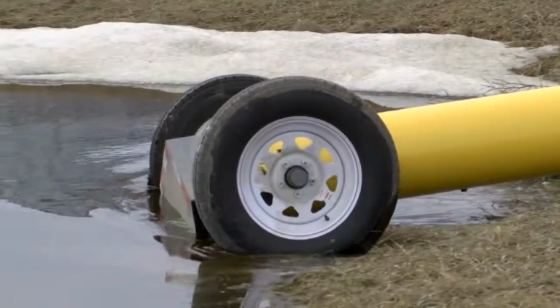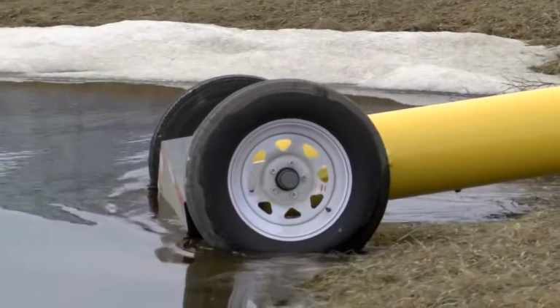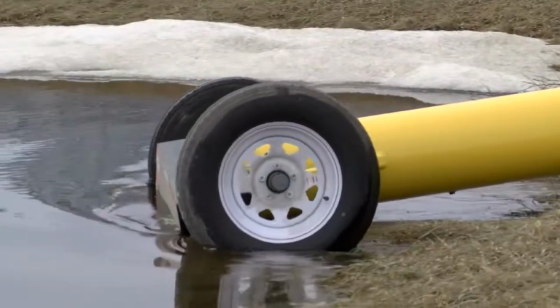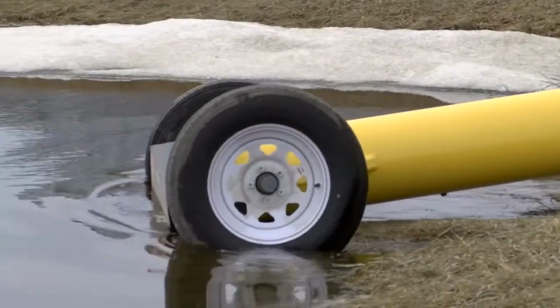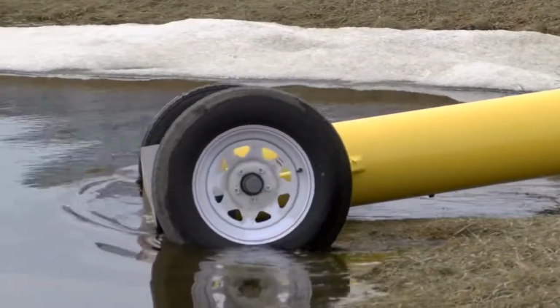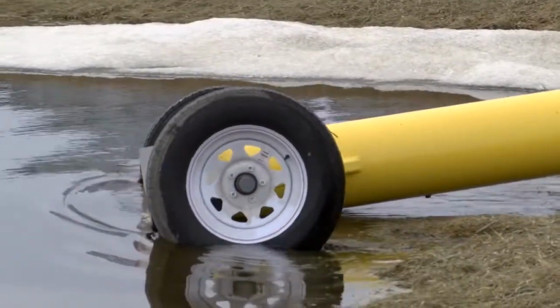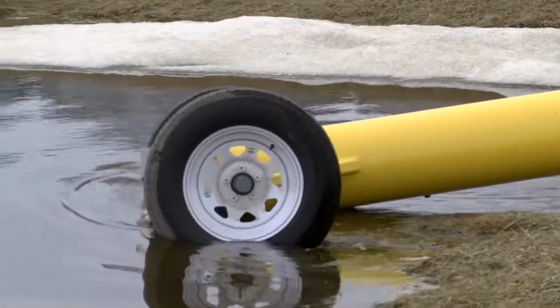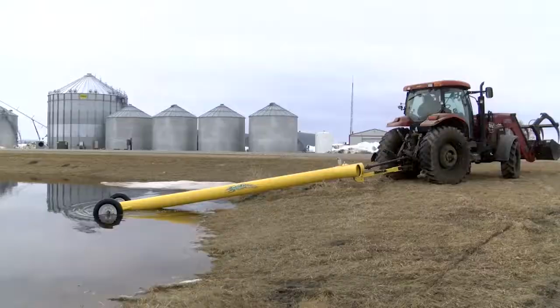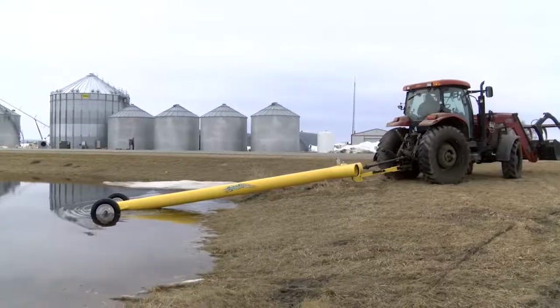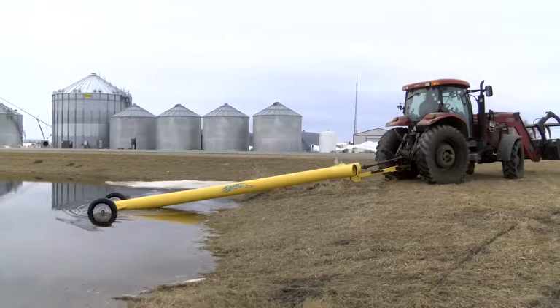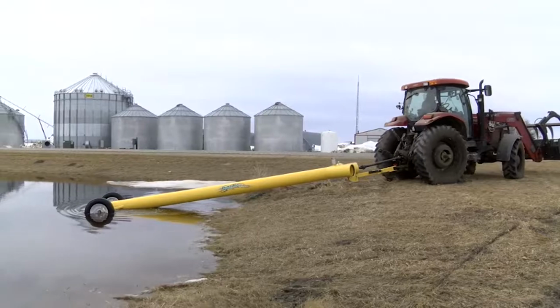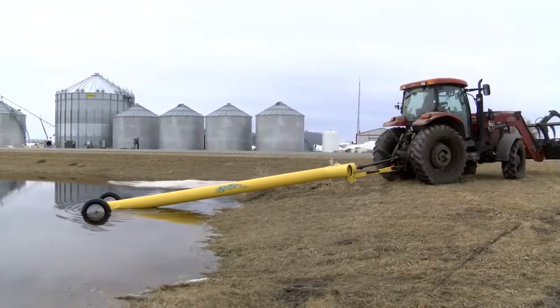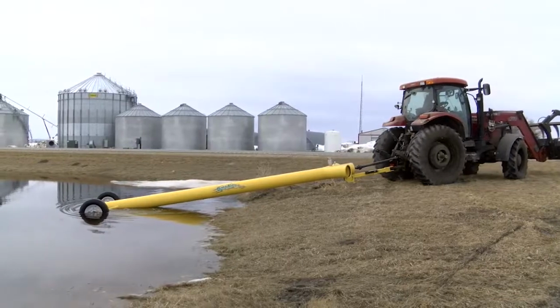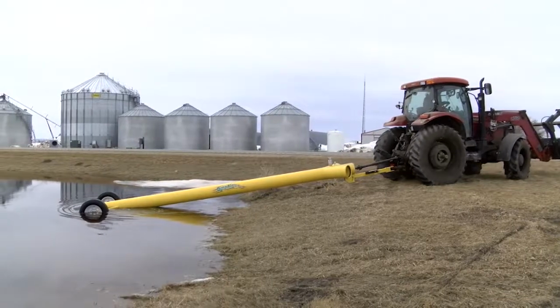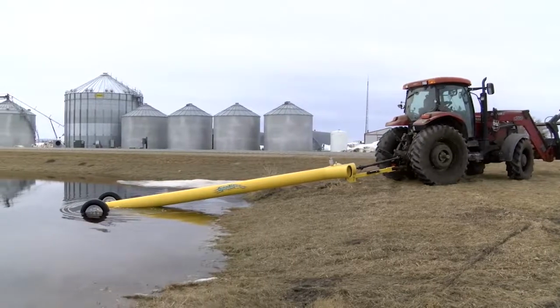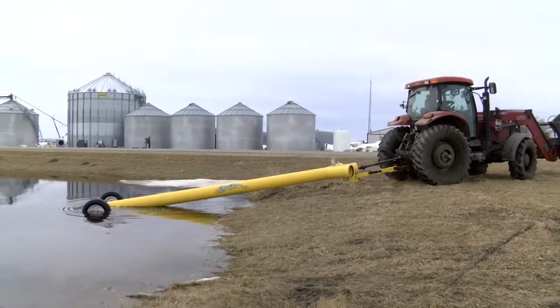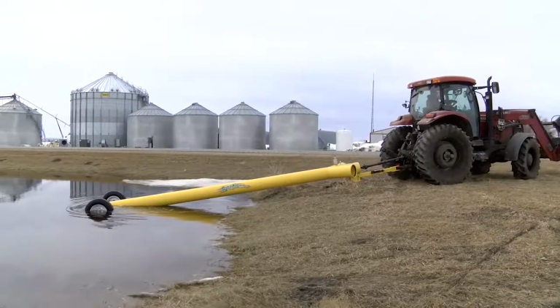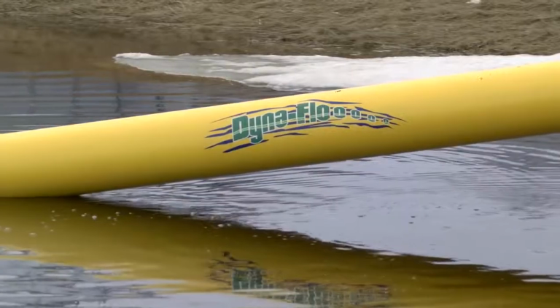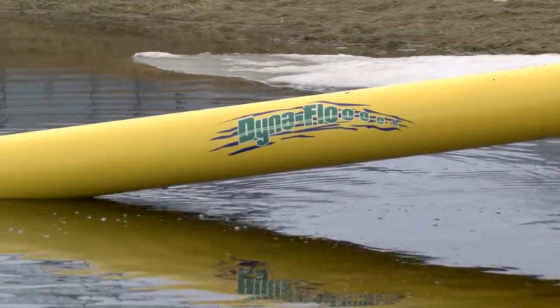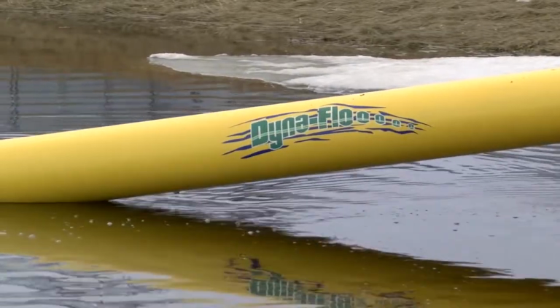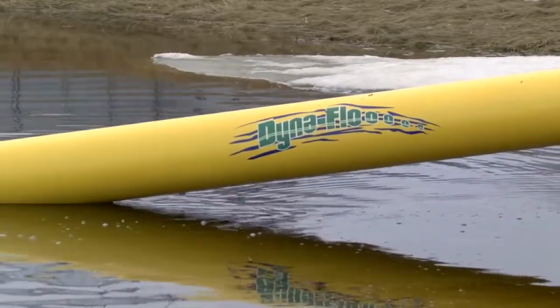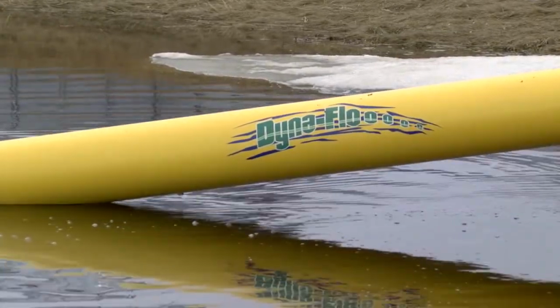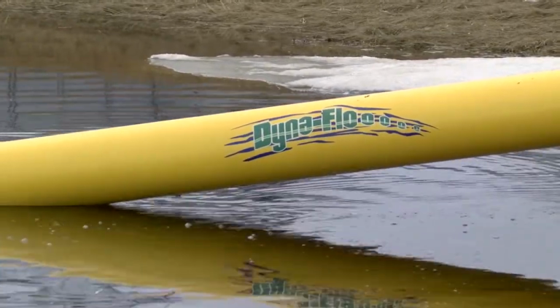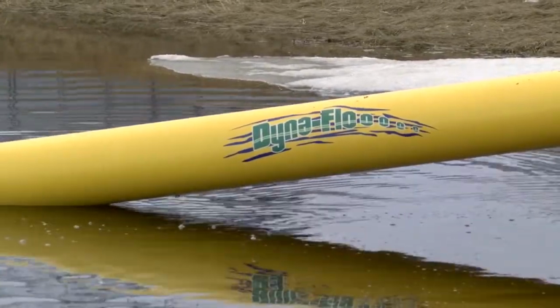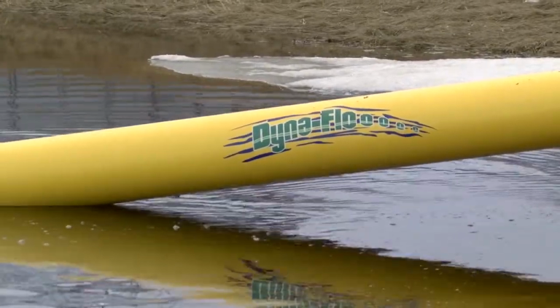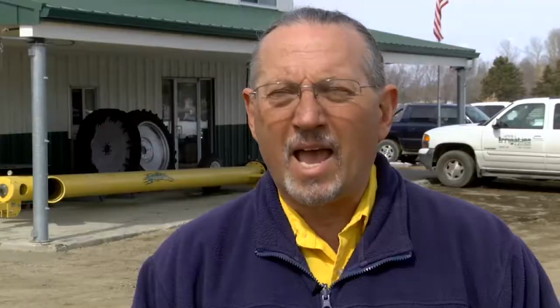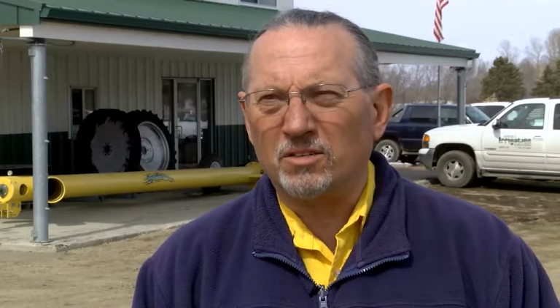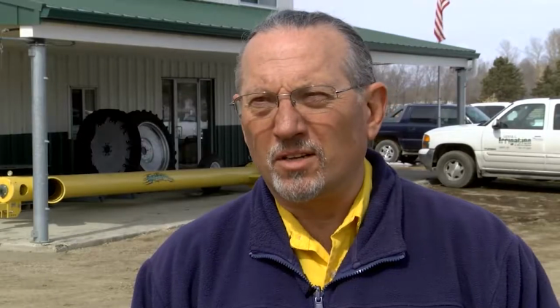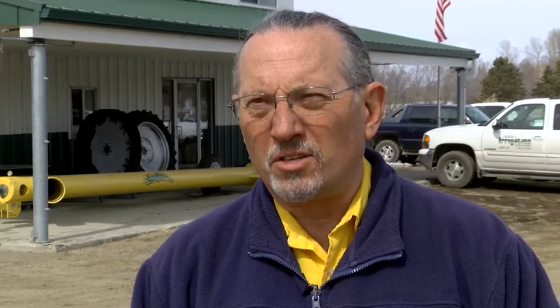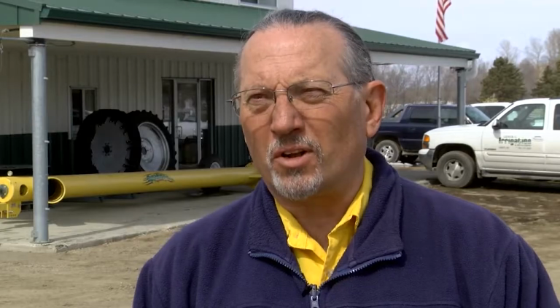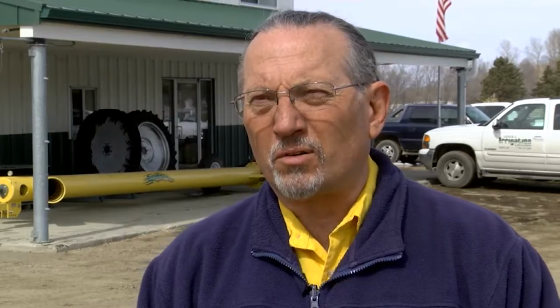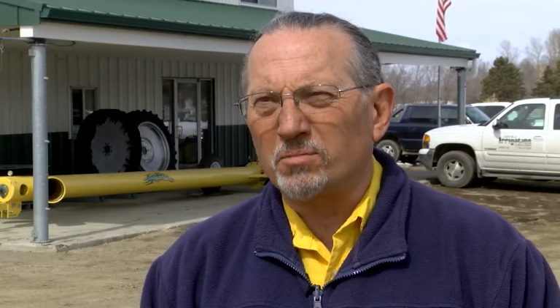We back one of these things in, it'll drain a 40-acre patch just within hours rather than days. It has saved a lot of crops.